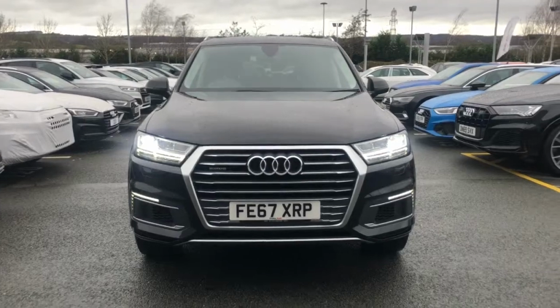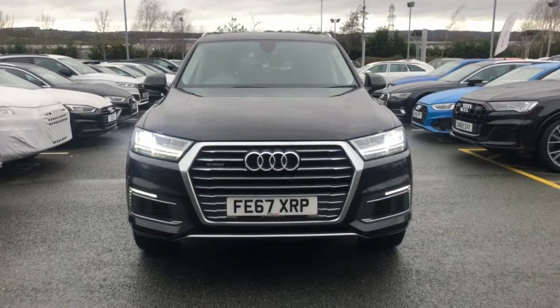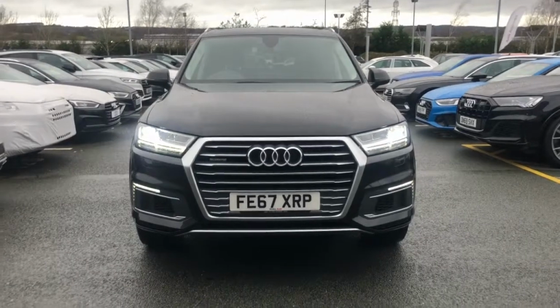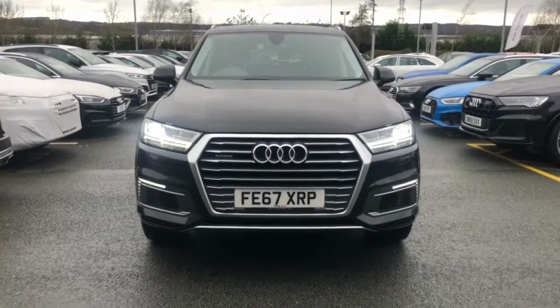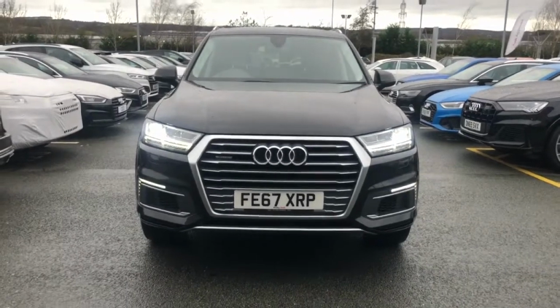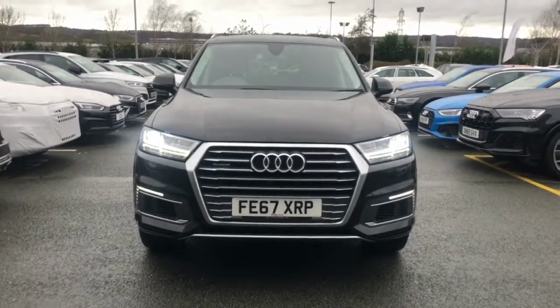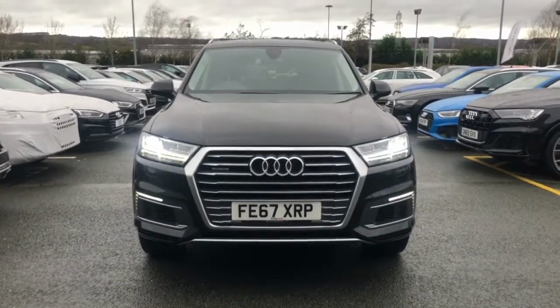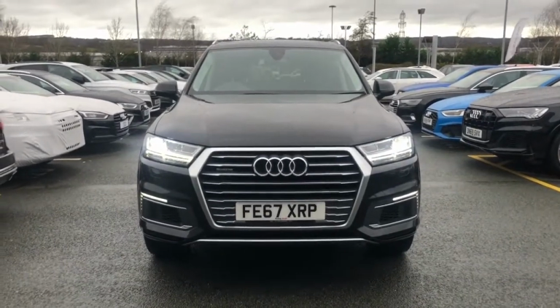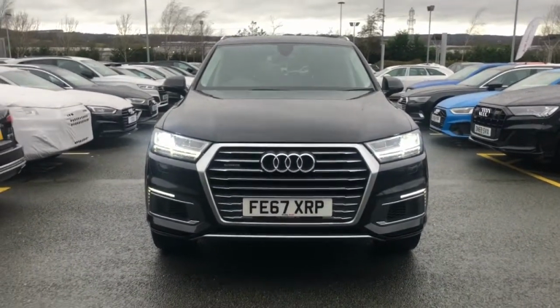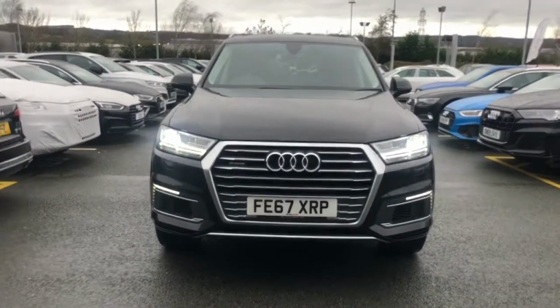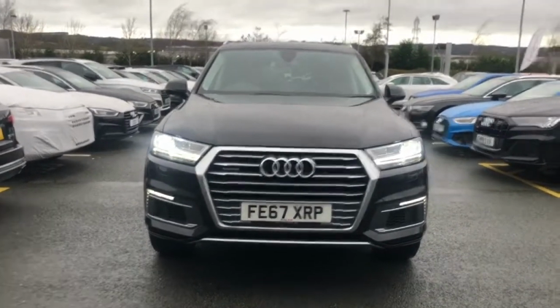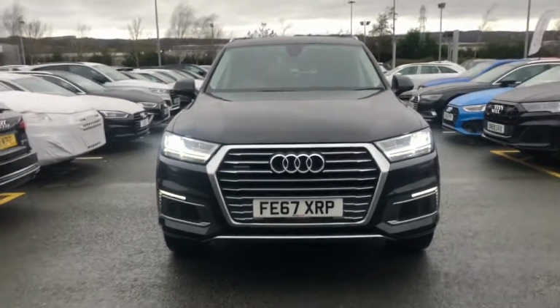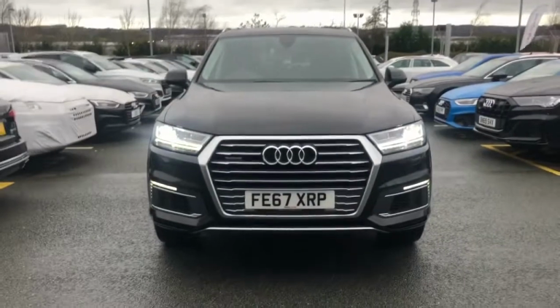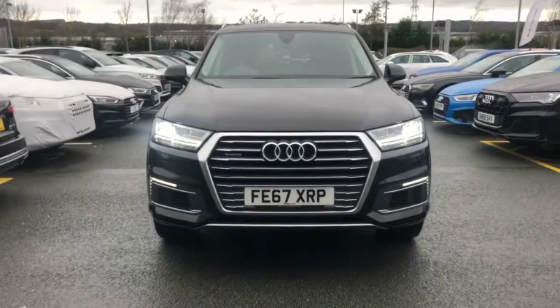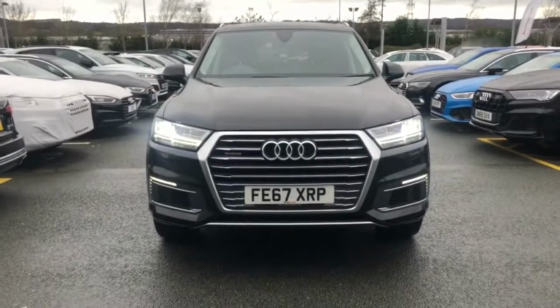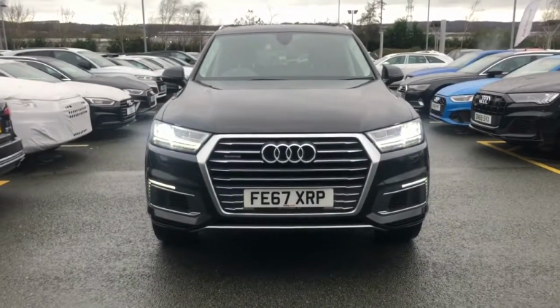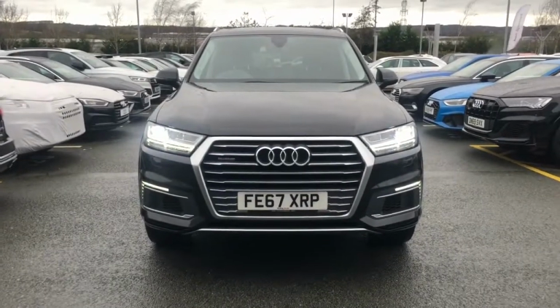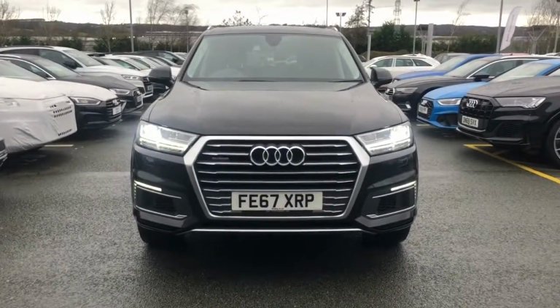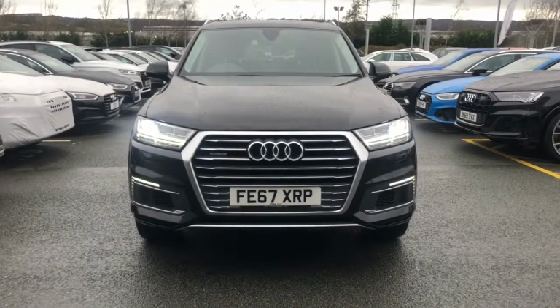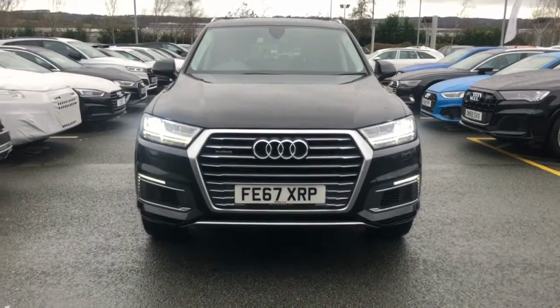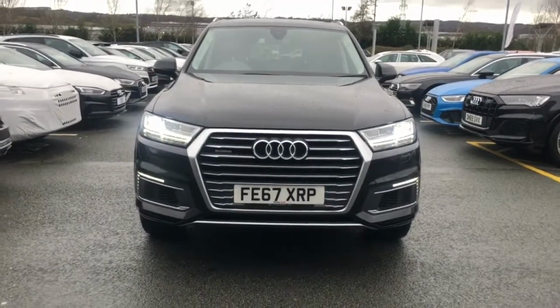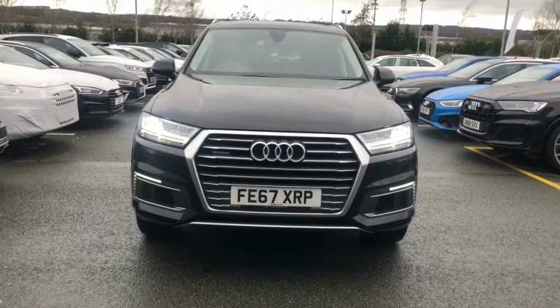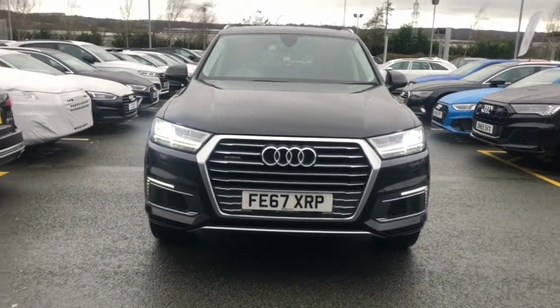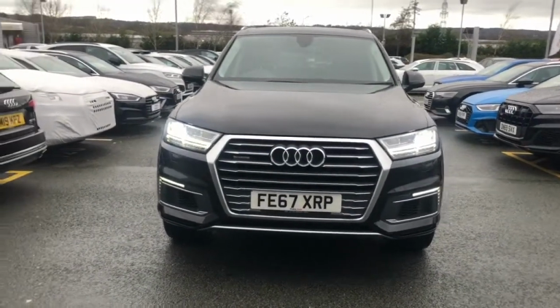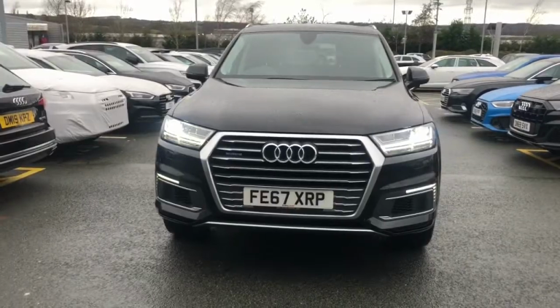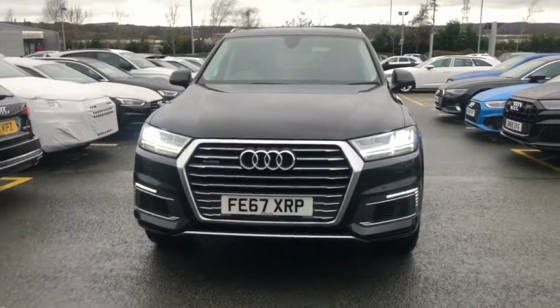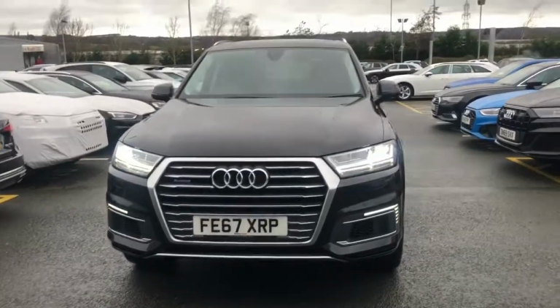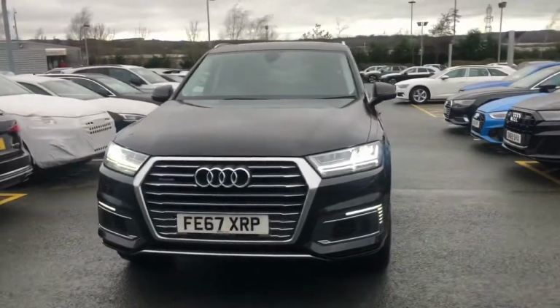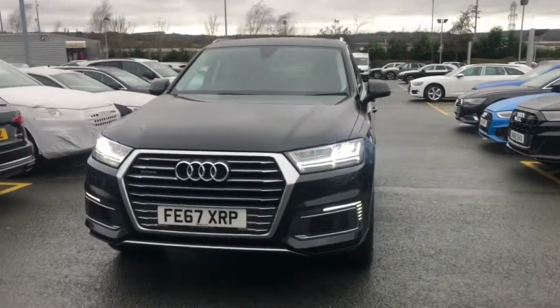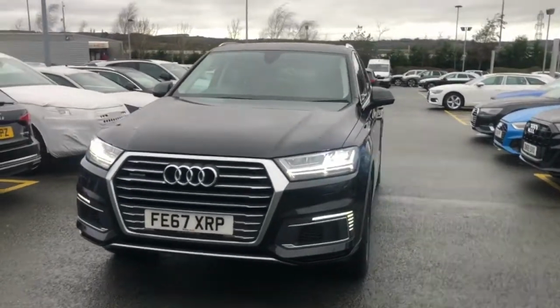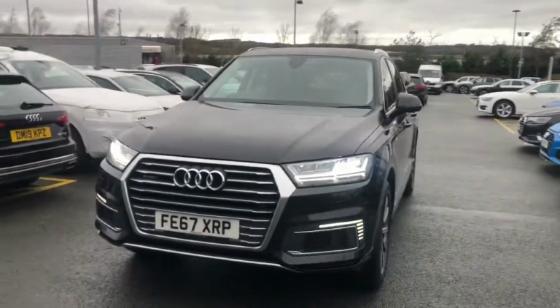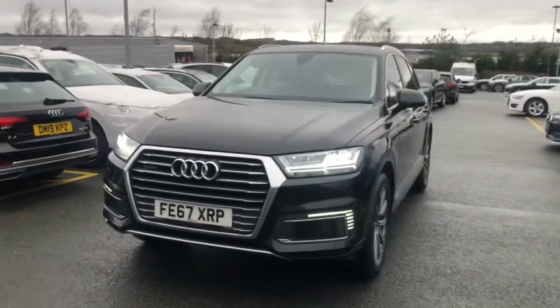Hello and welcome to Stoke Audi. Here we have an approved used Audi Q7 e-tron. This car has the 3.0L TDI 258PS Quattro engine and the Tiptronic gearbox.